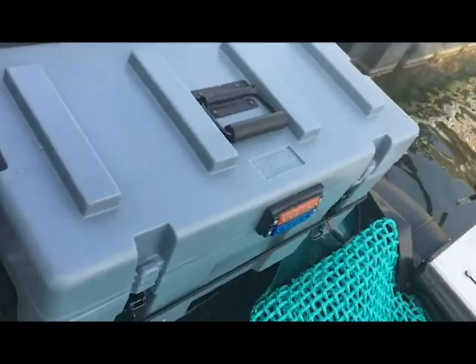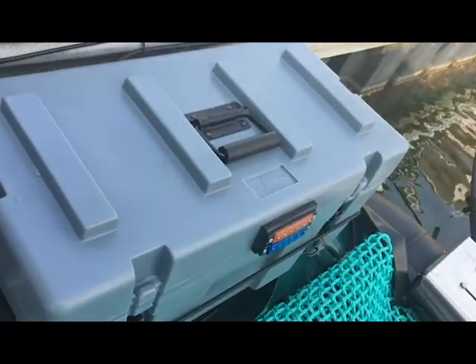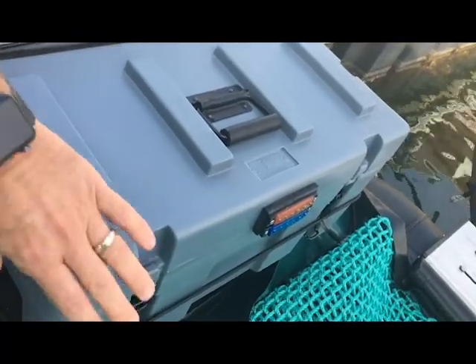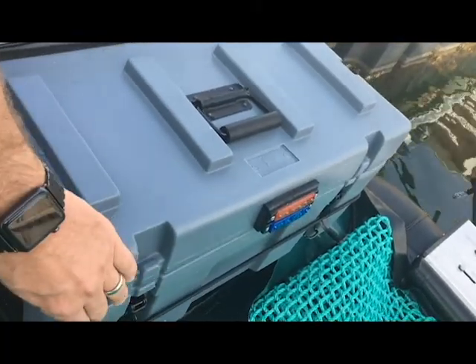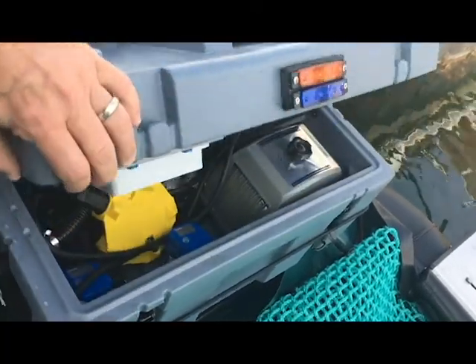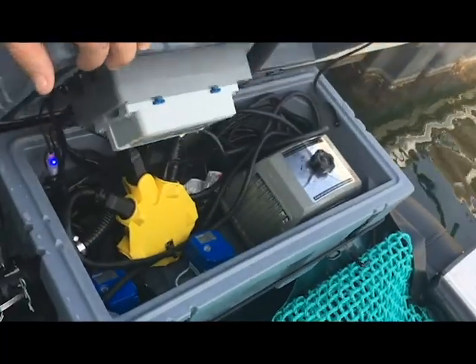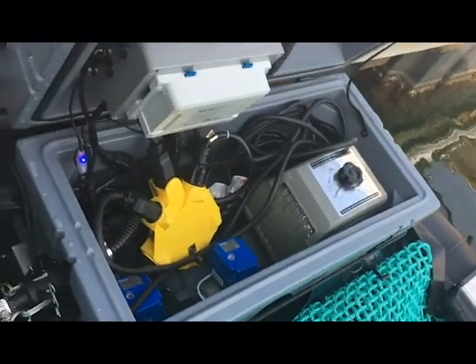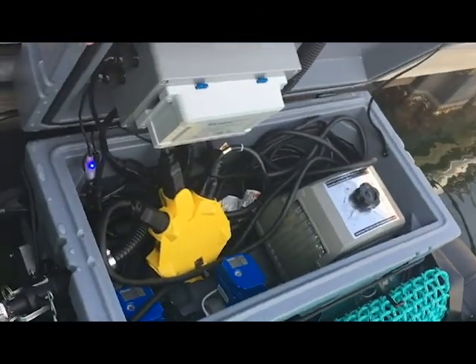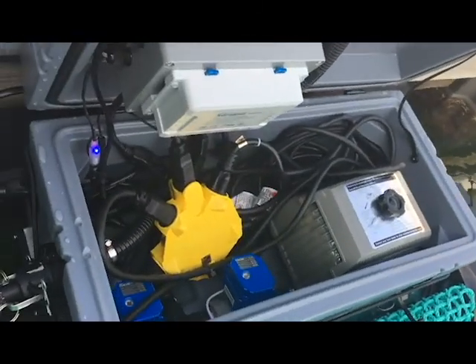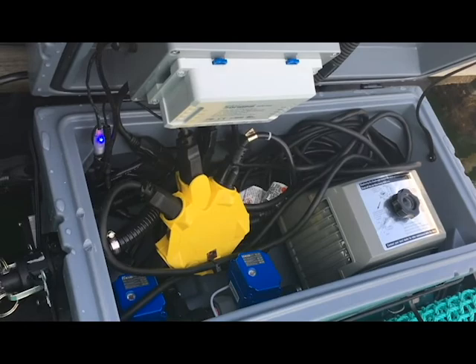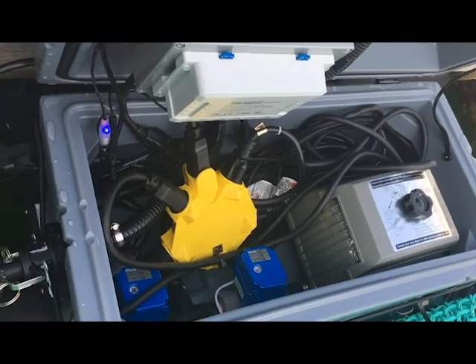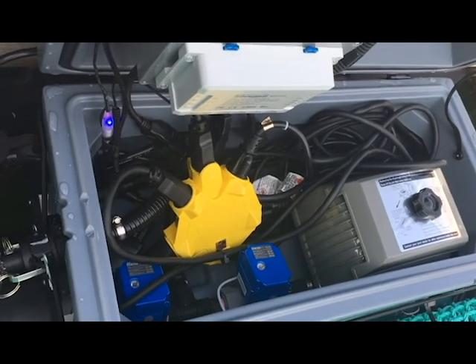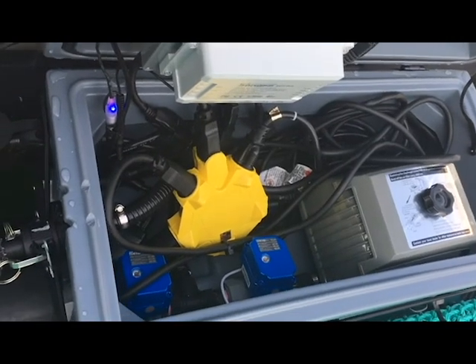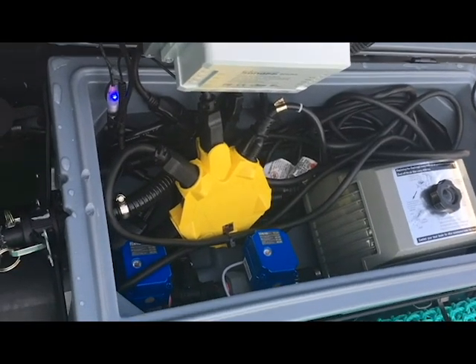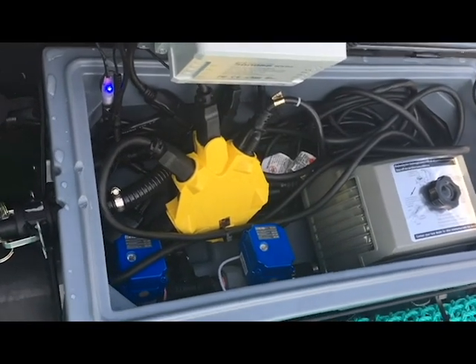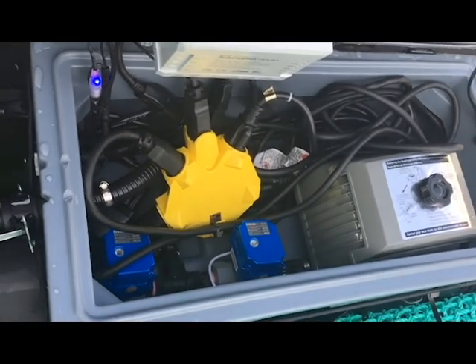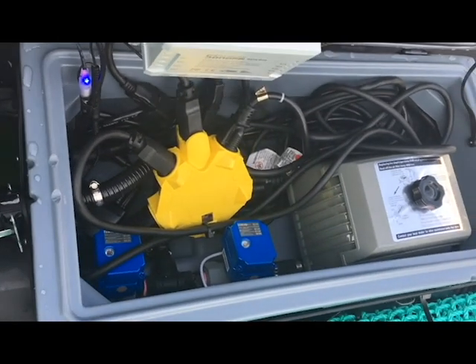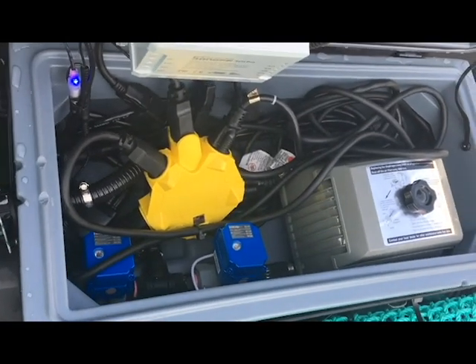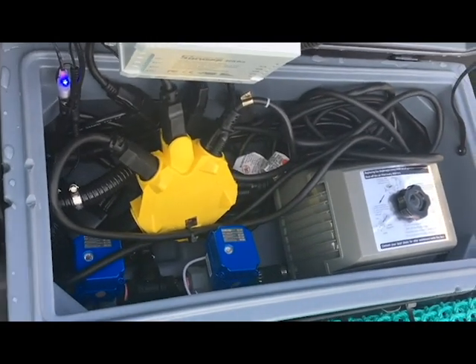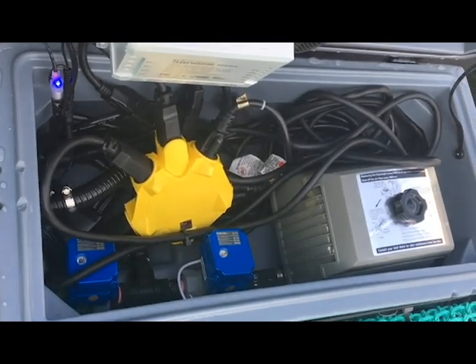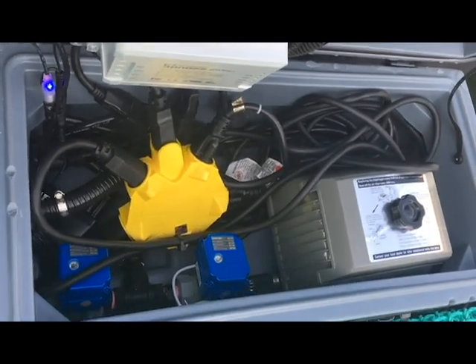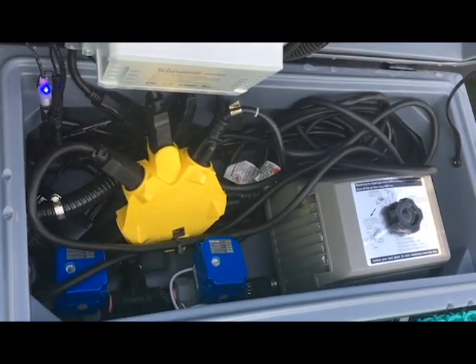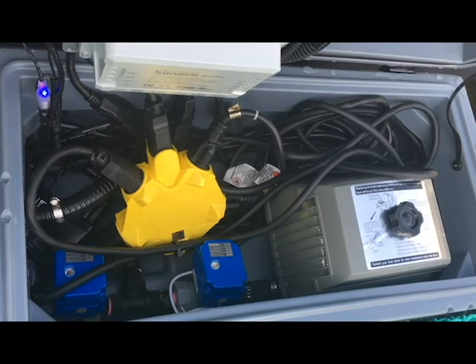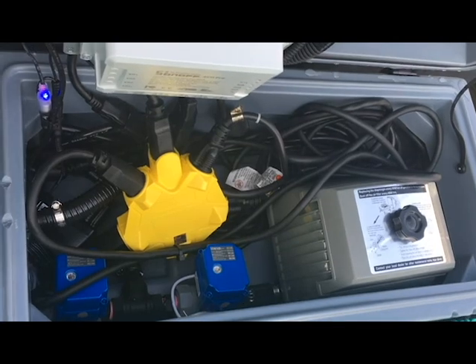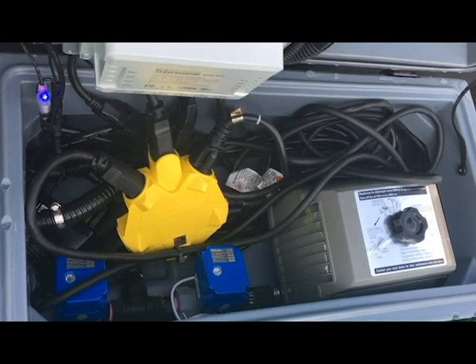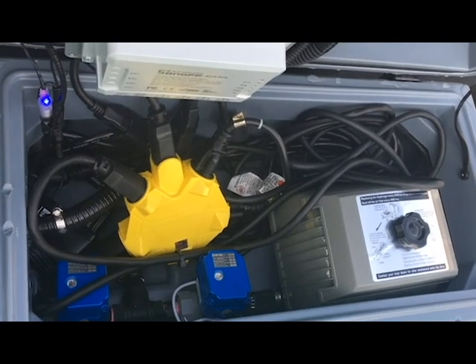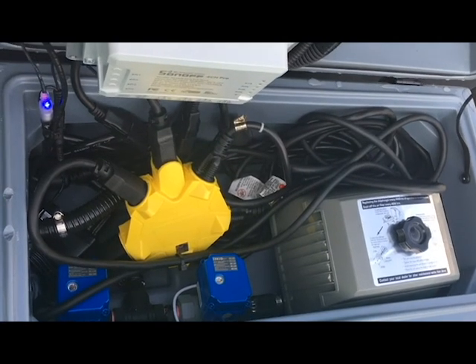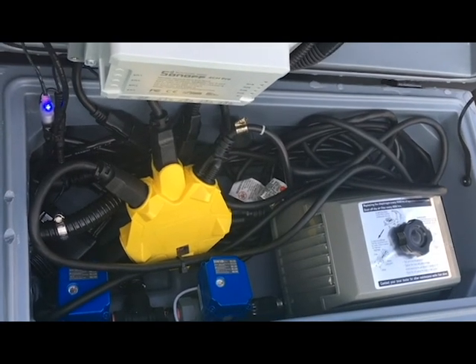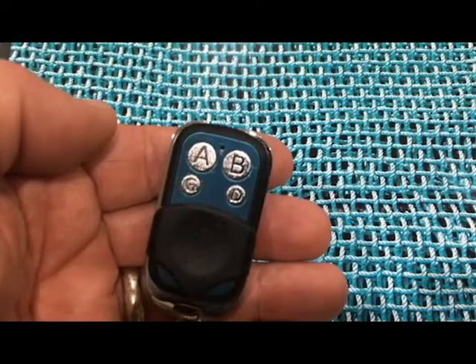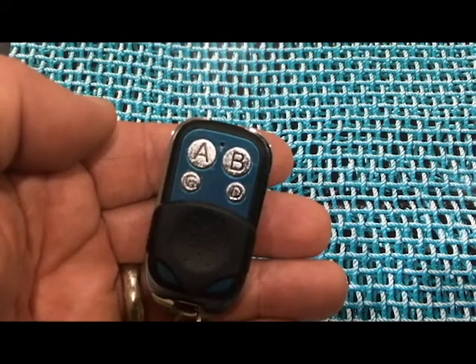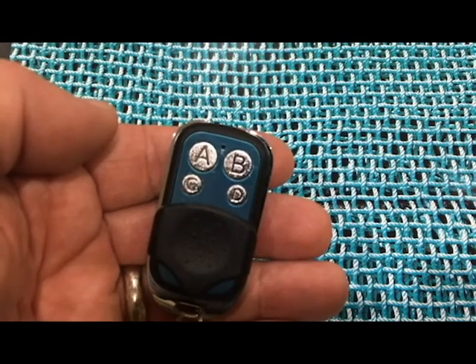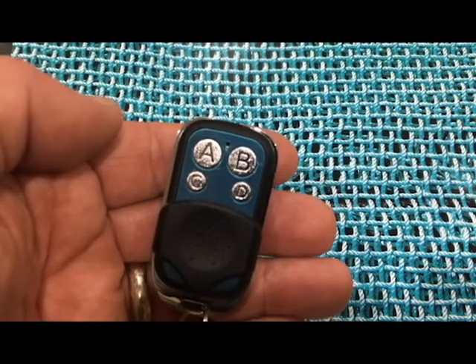All operations are performed inside the control box. It consists of a power supply, an air pump, two control valves, and an electric brain that controls the entire system. All this is controlled by the remote control key fob.